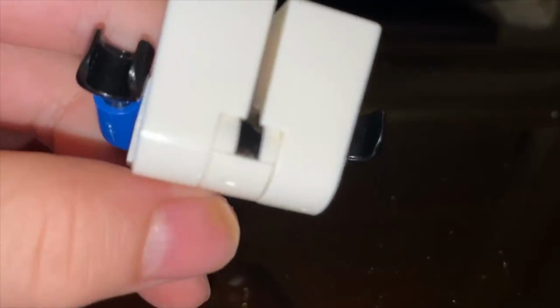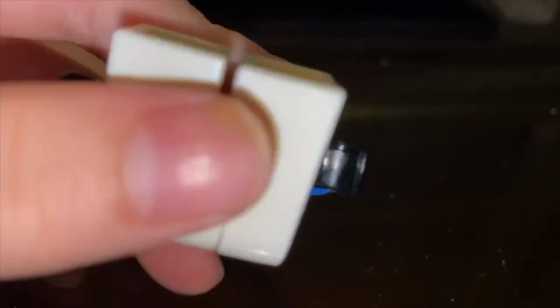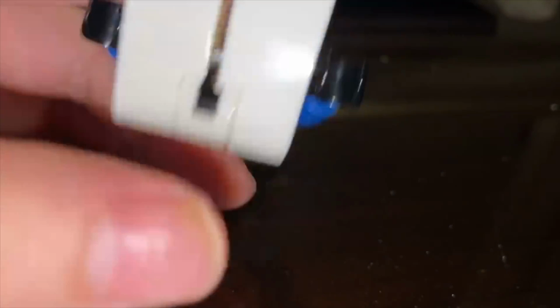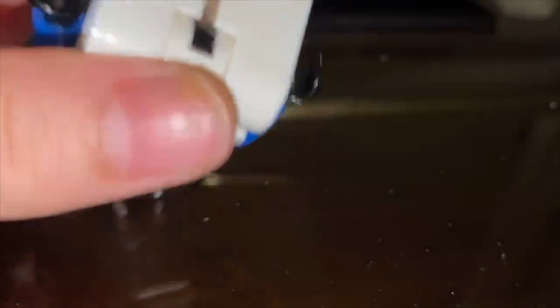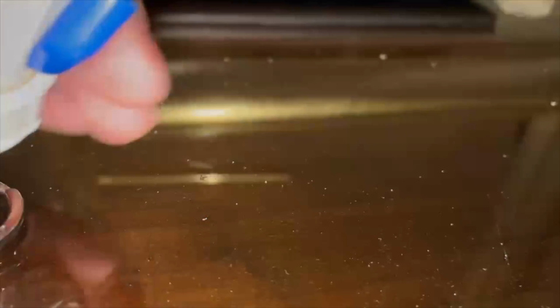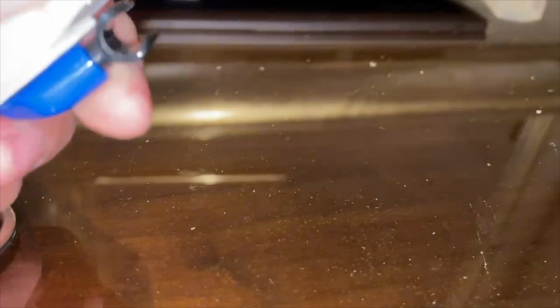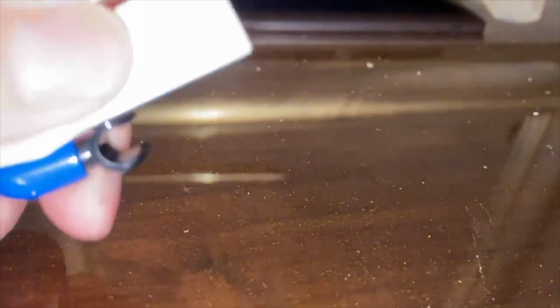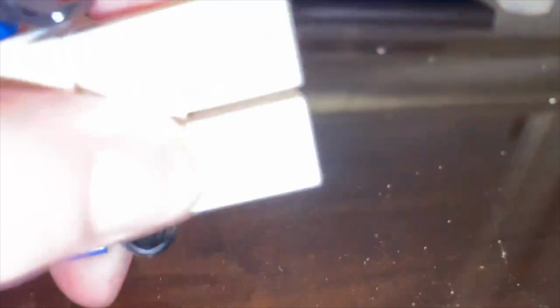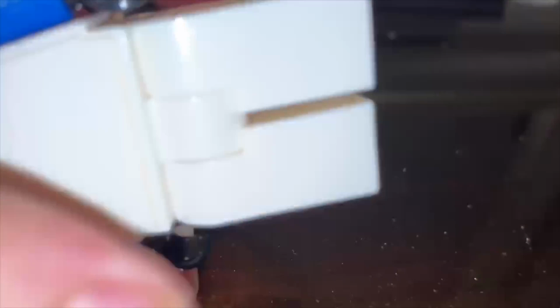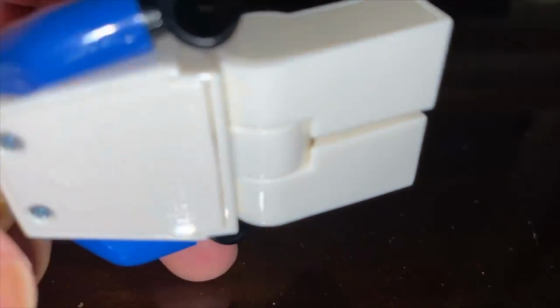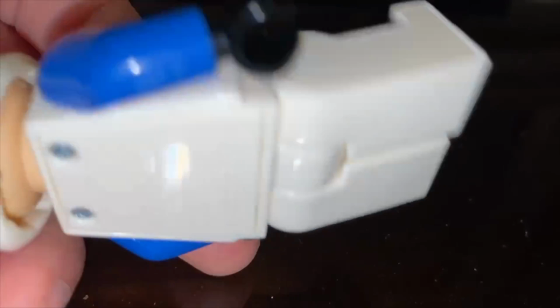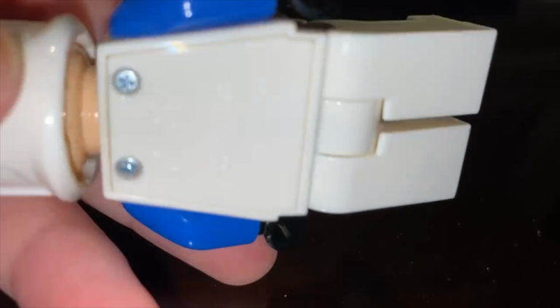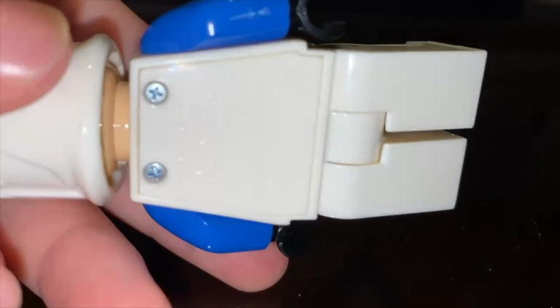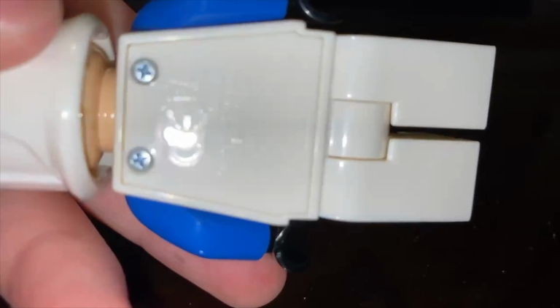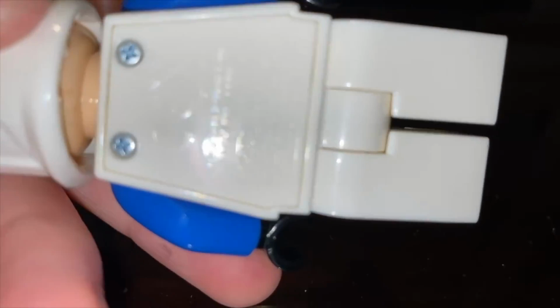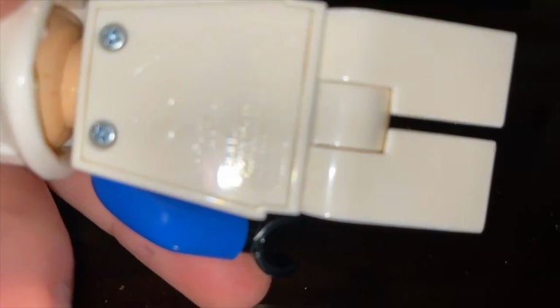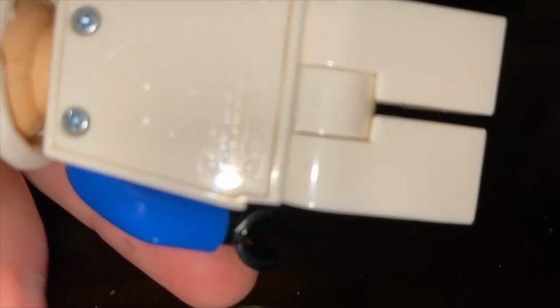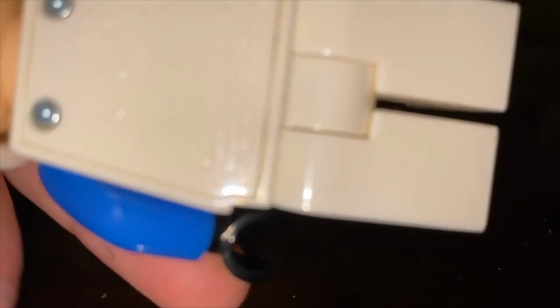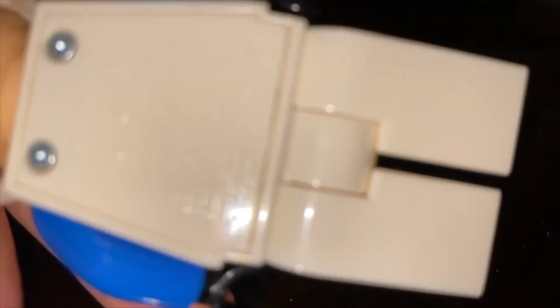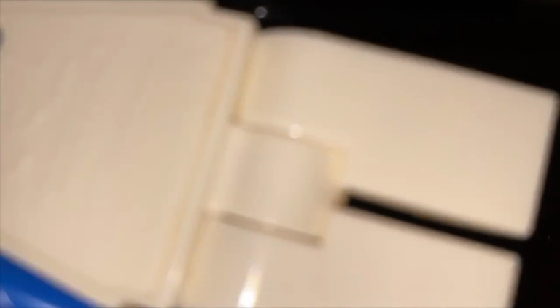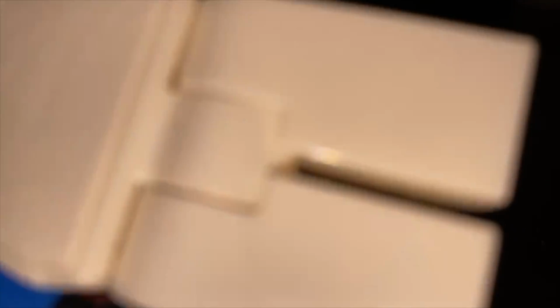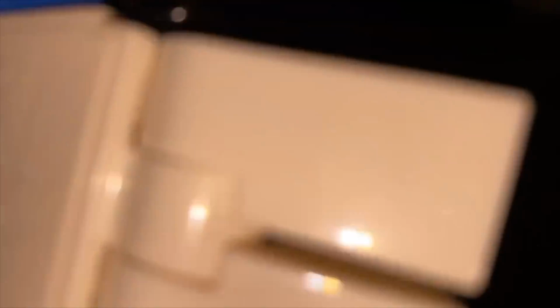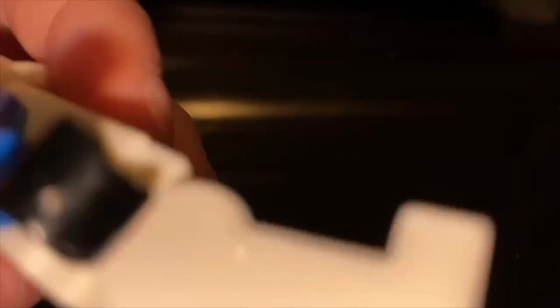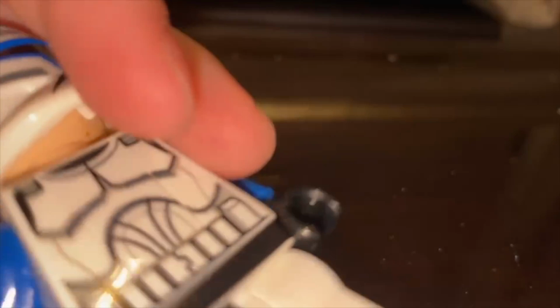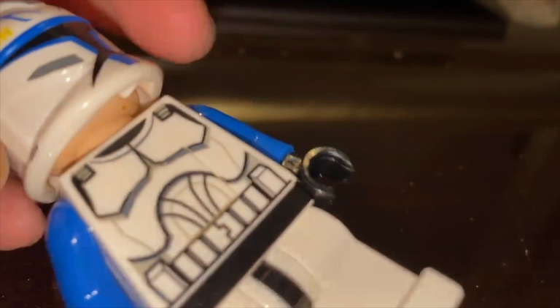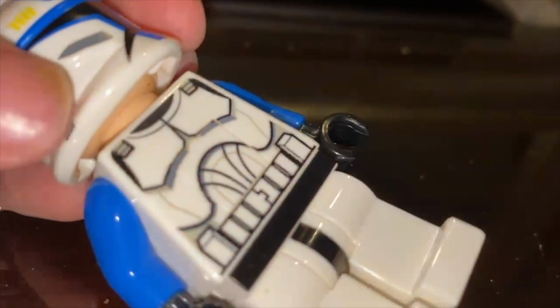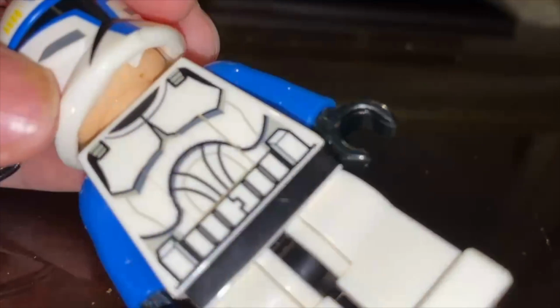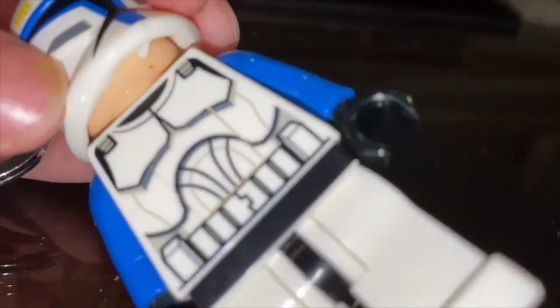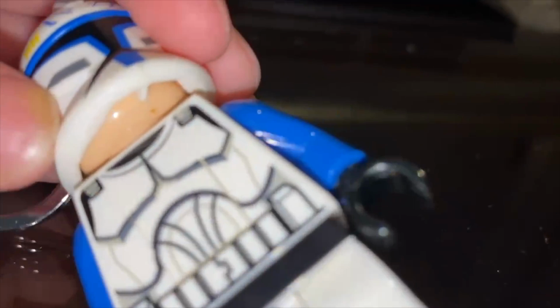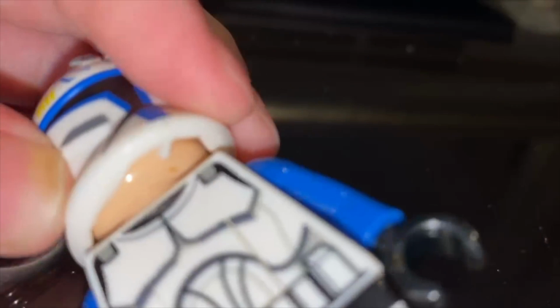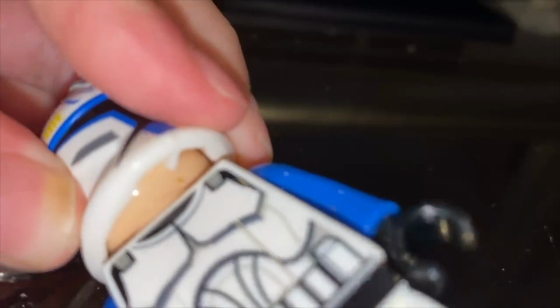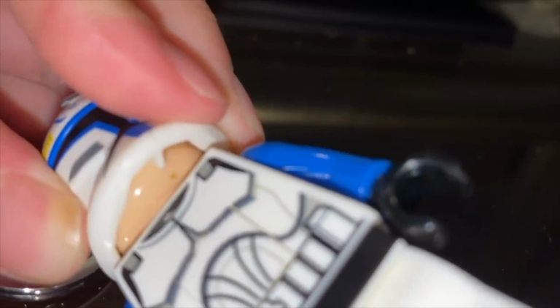This is the bottom, and the back side — that's where you can access the LED. And this is the front side.